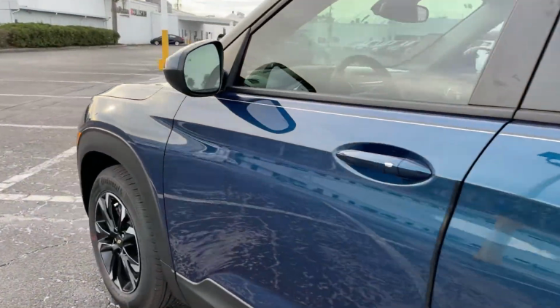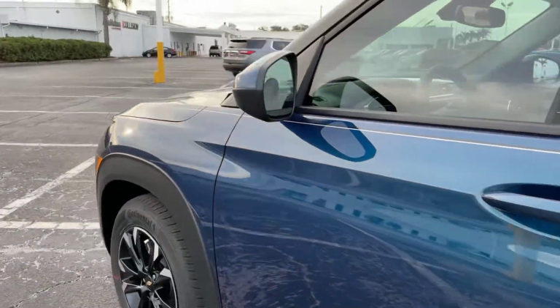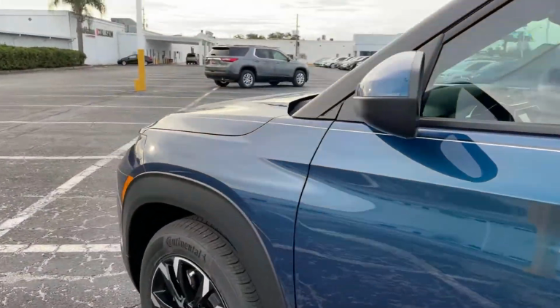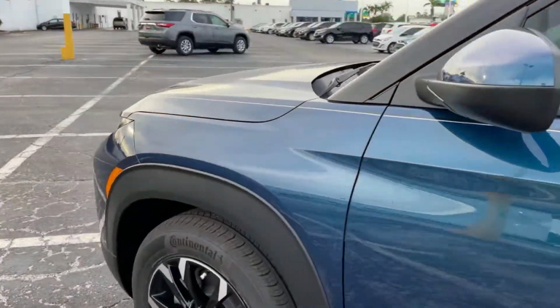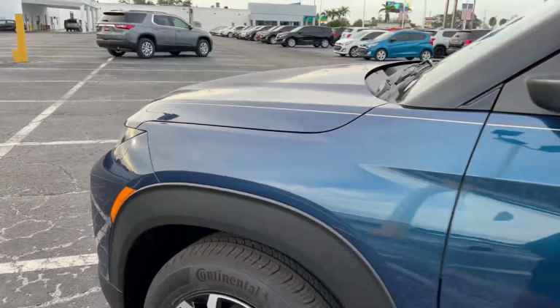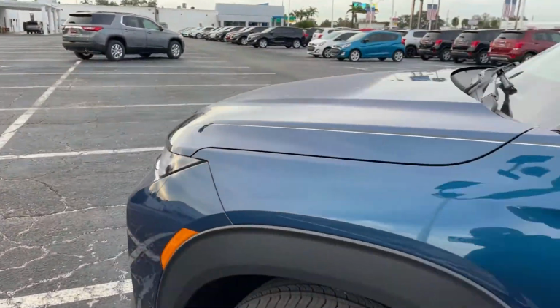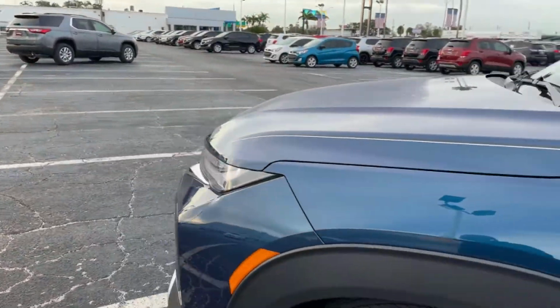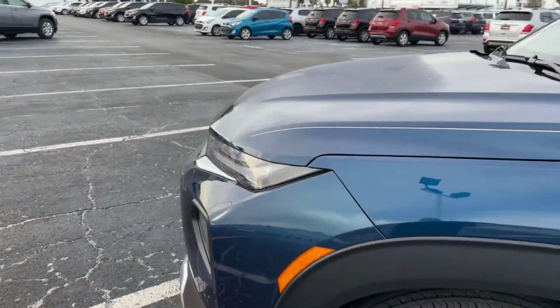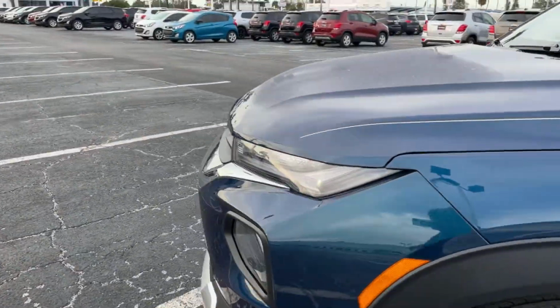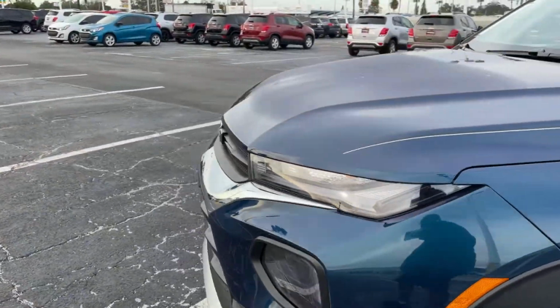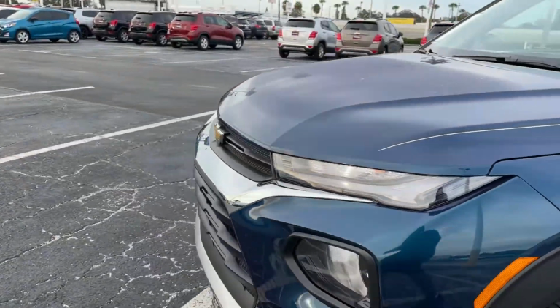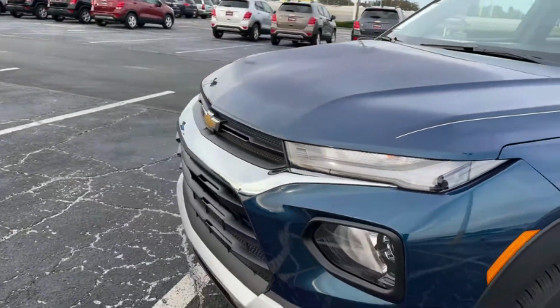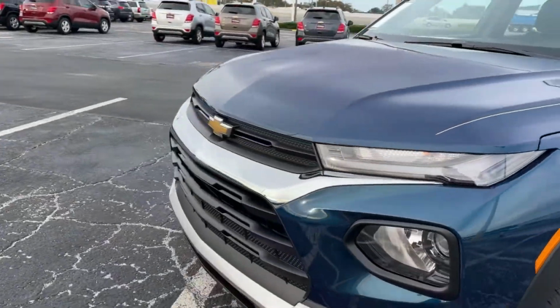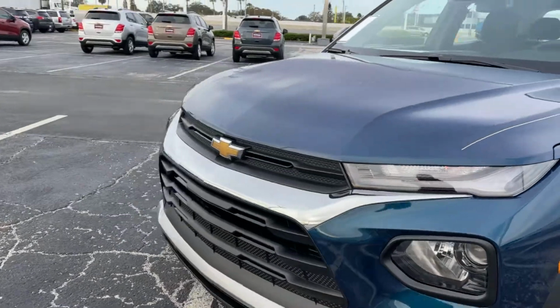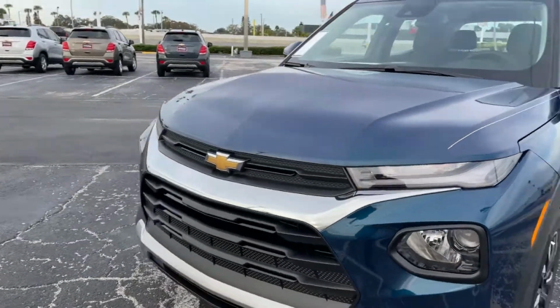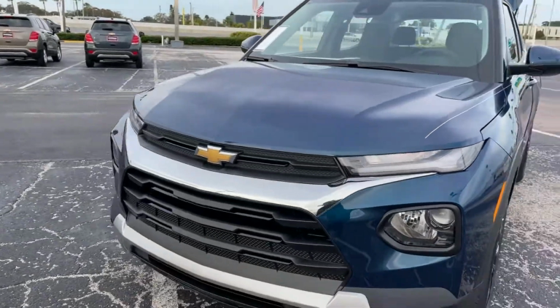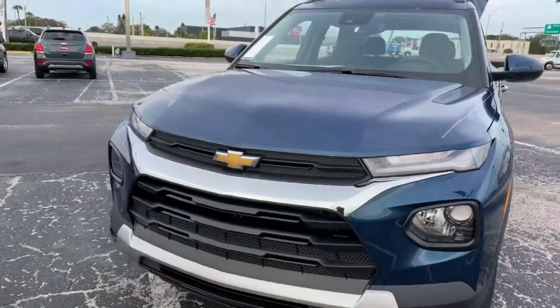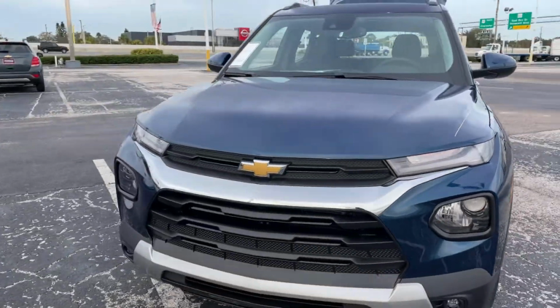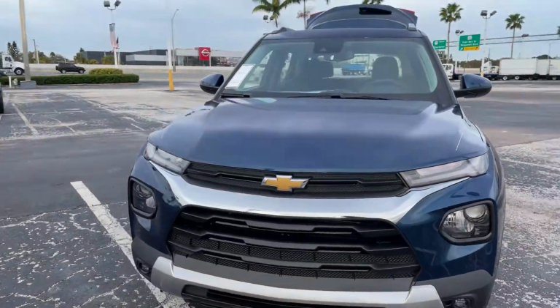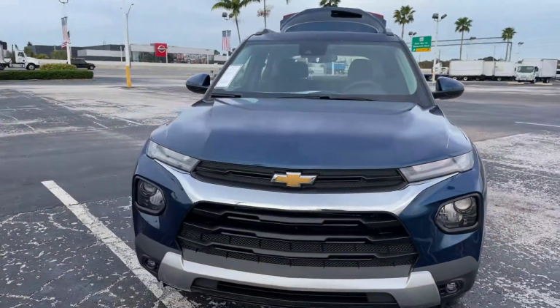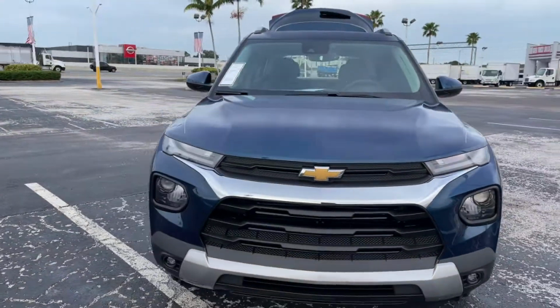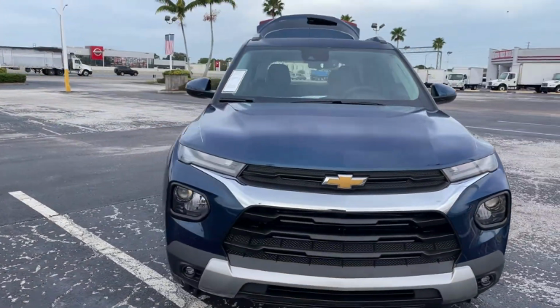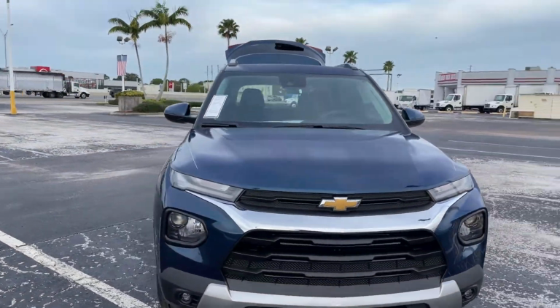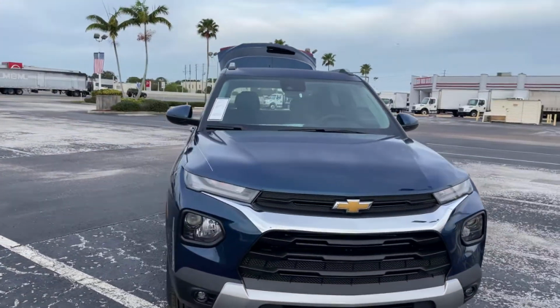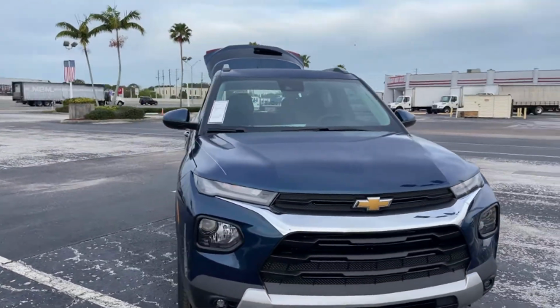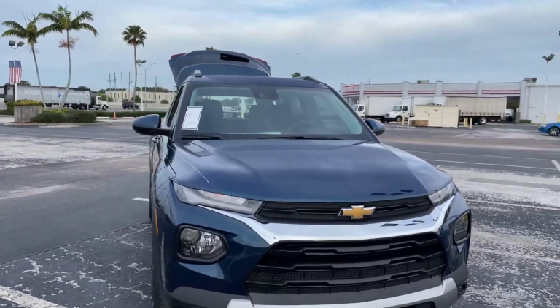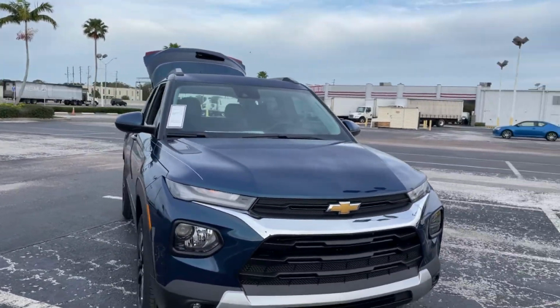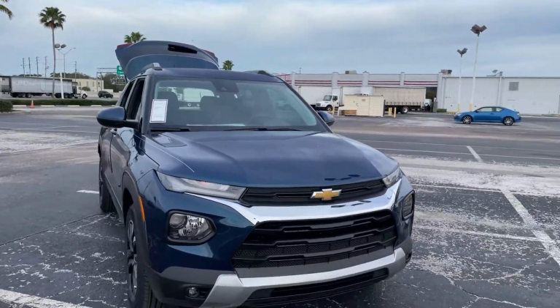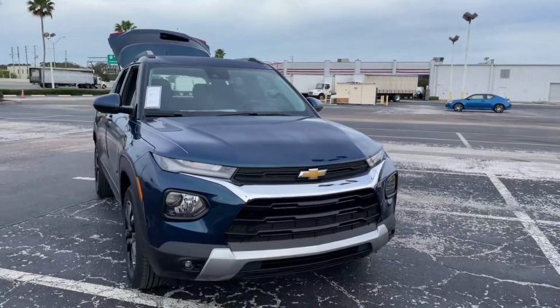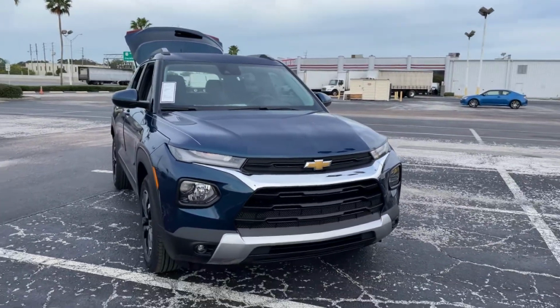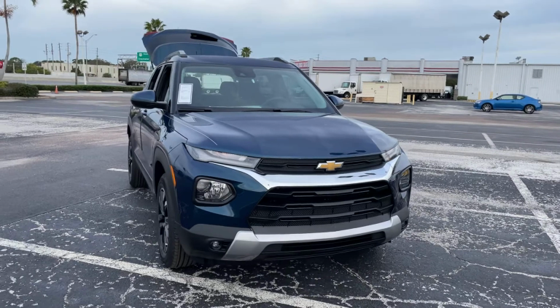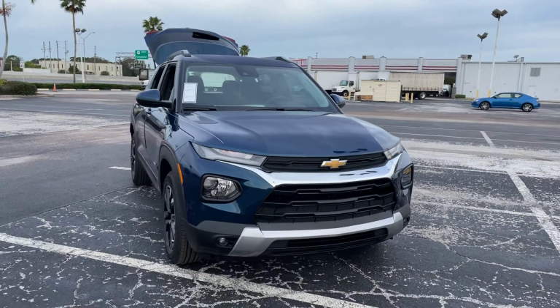This vehicle is powered by a fuel-efficient engine. Brand new, available now at AutoNation Chevrolet.